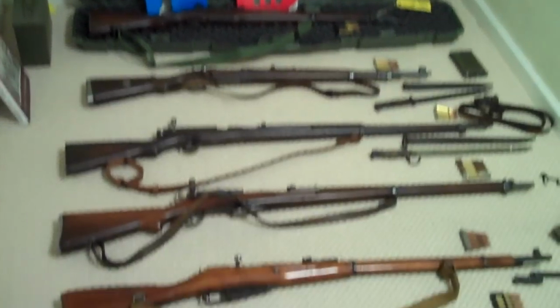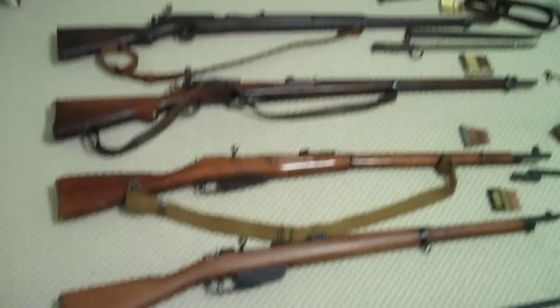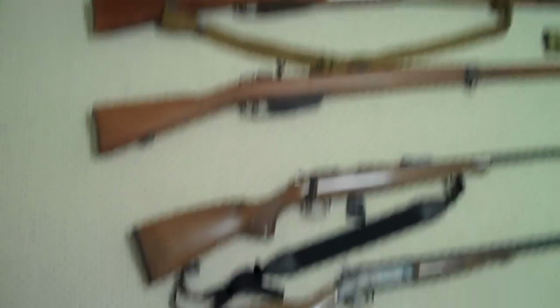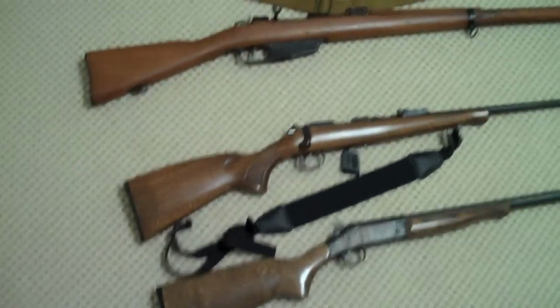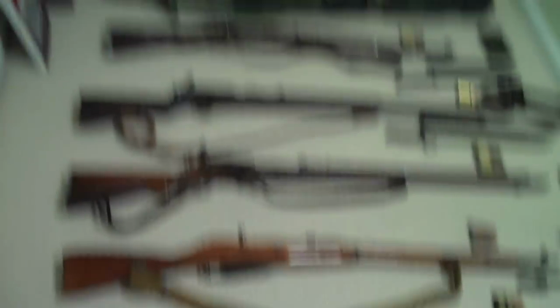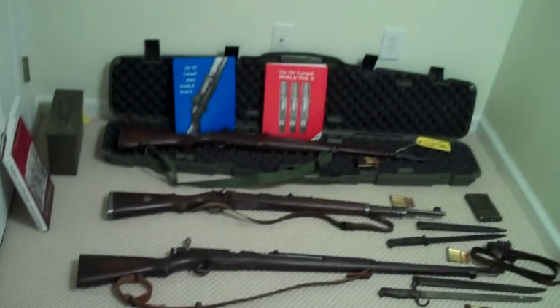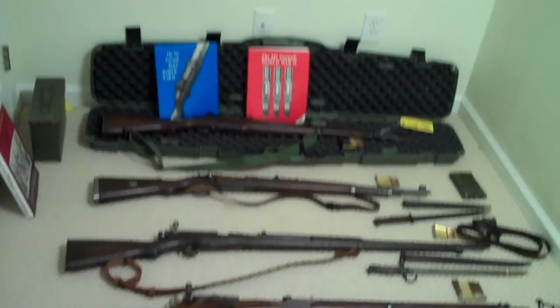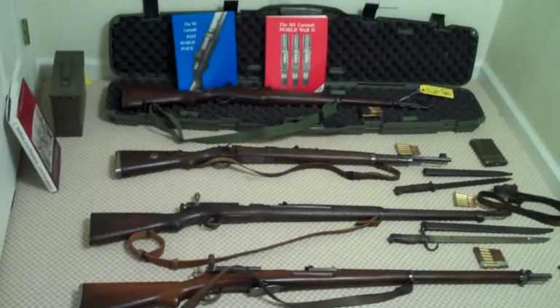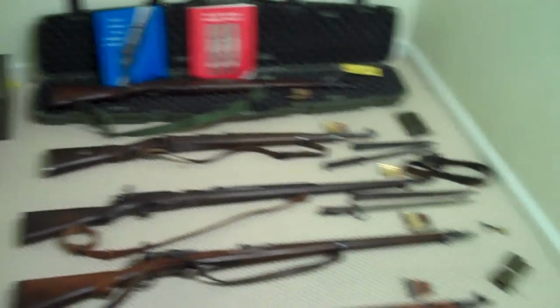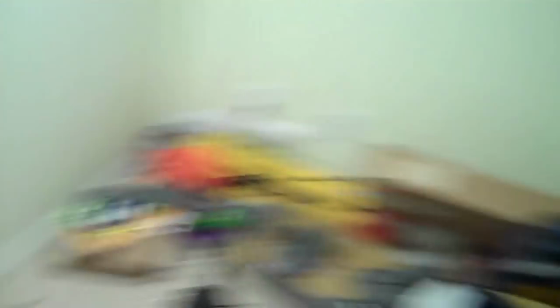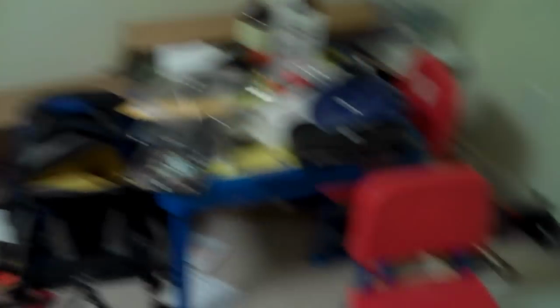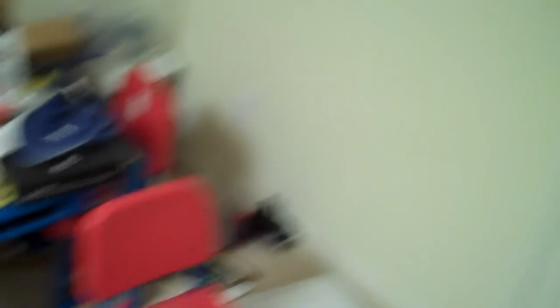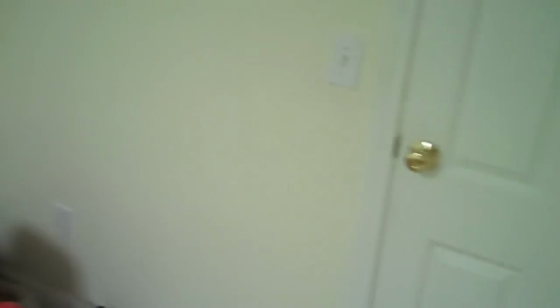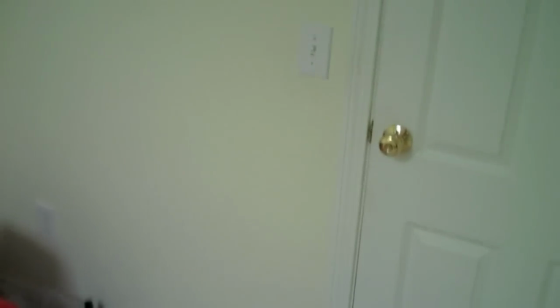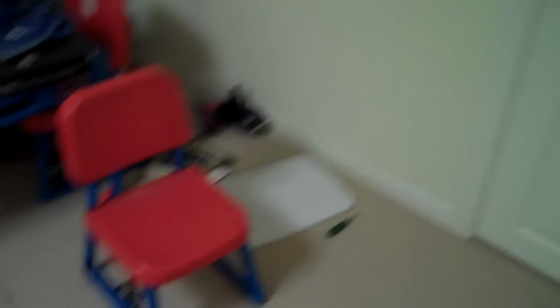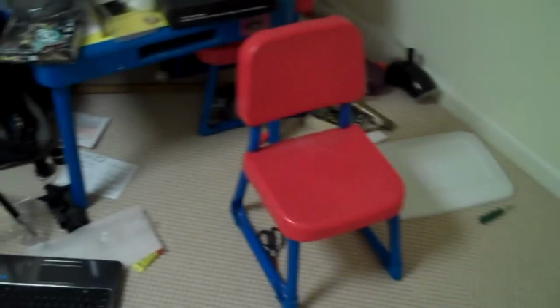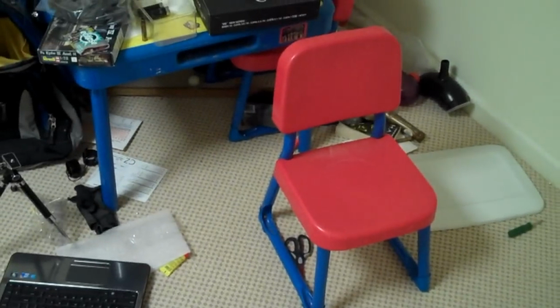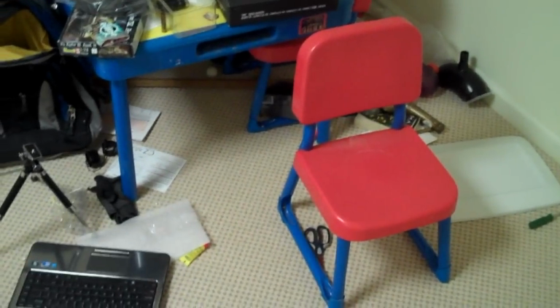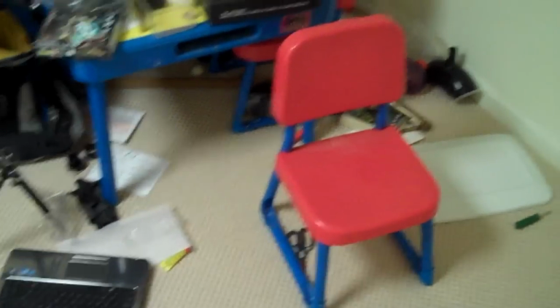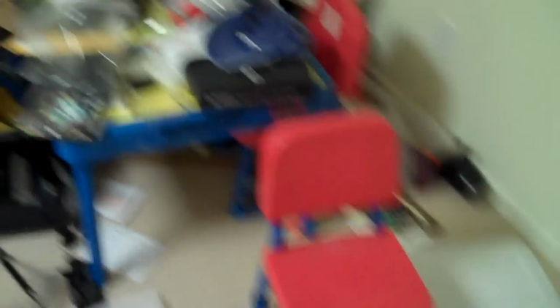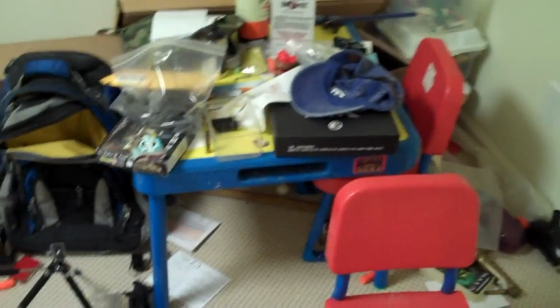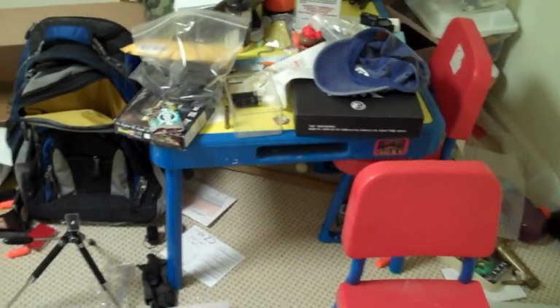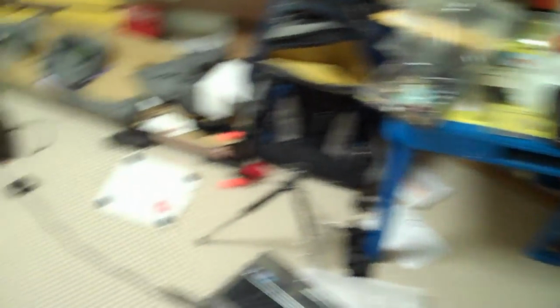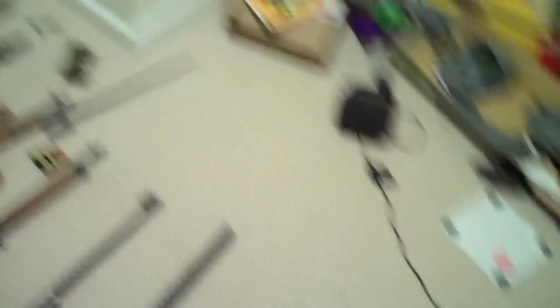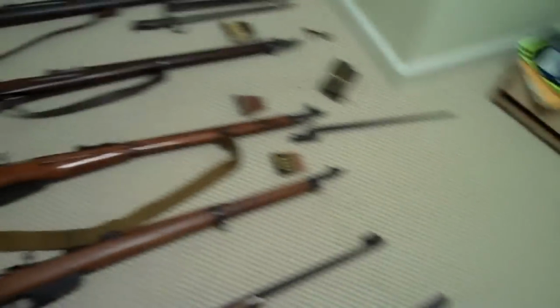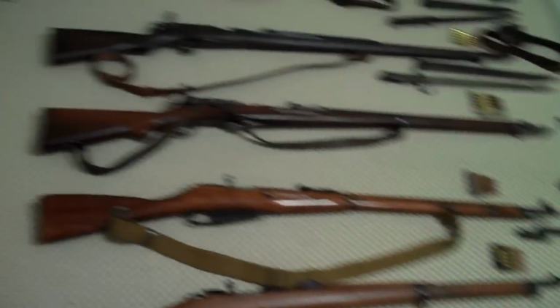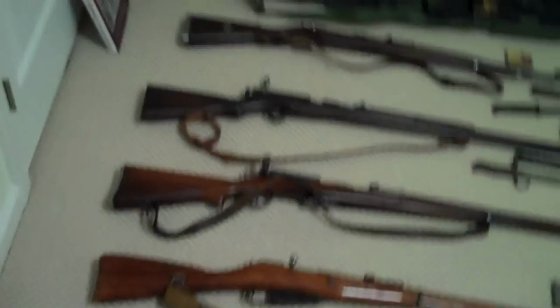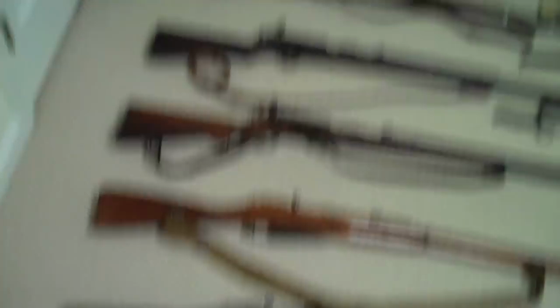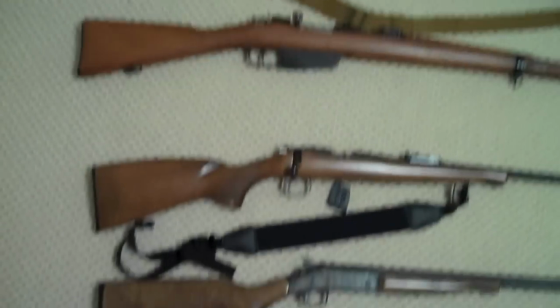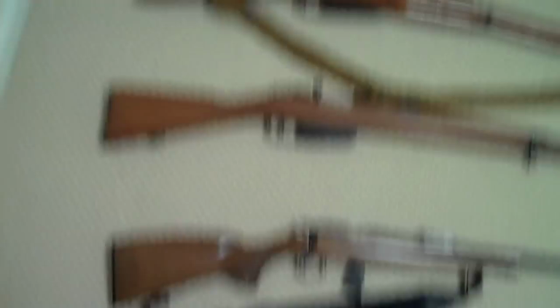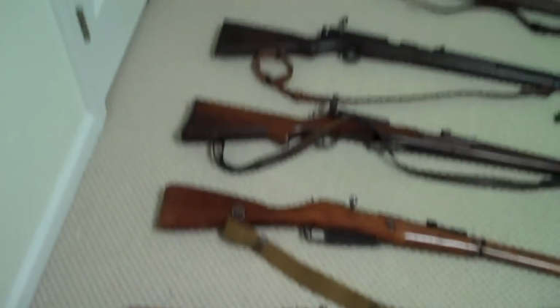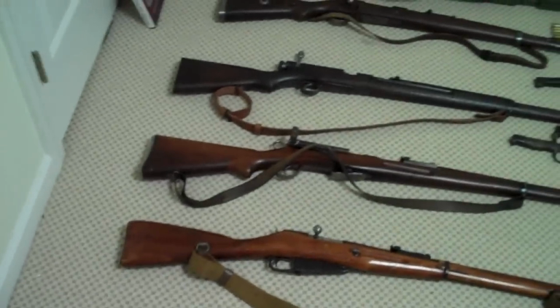Before I do, I just want to quickly cover my own small collection in my own small man cave, which used to be the Lego playroom, as evidenced by the kiddie chairs and the kiddie table. But as you can see, it's clearly been repurposed for my purposes.